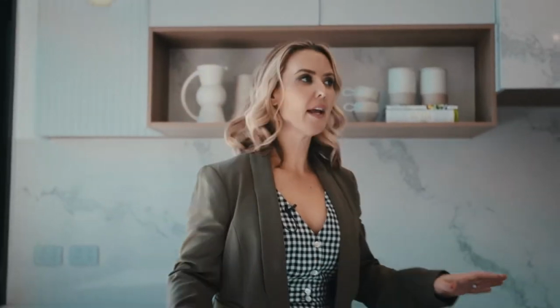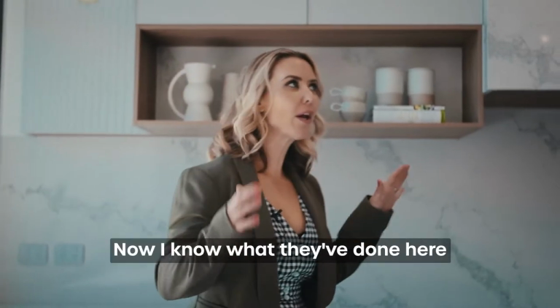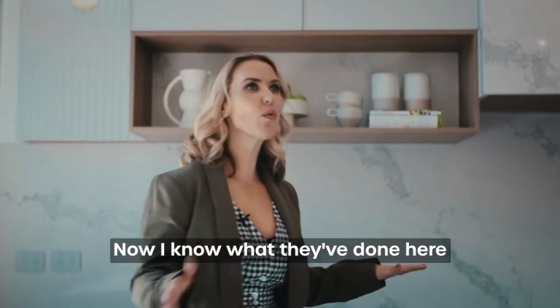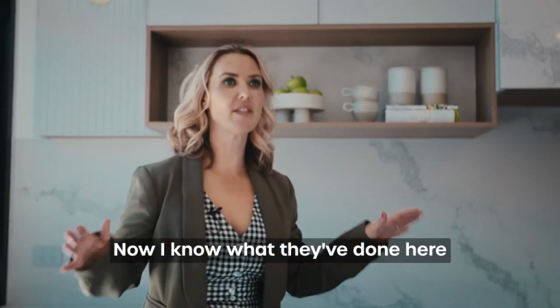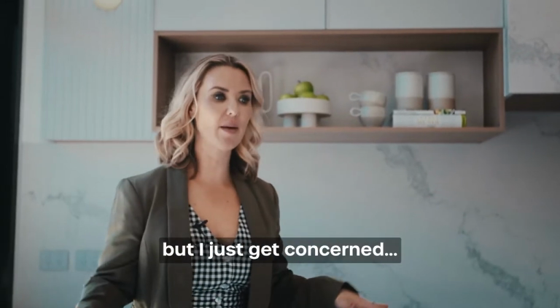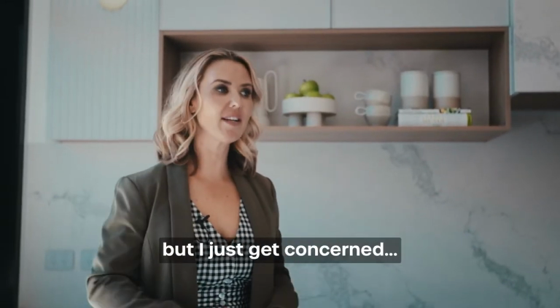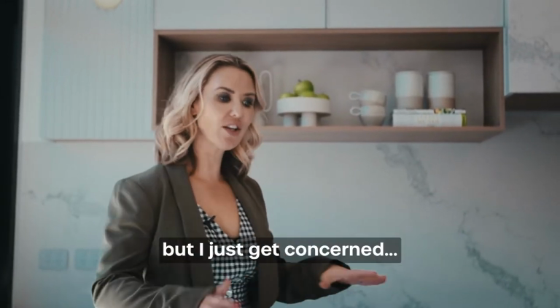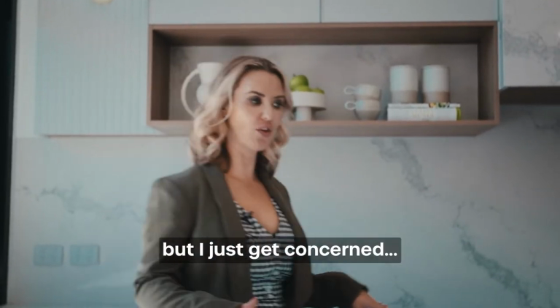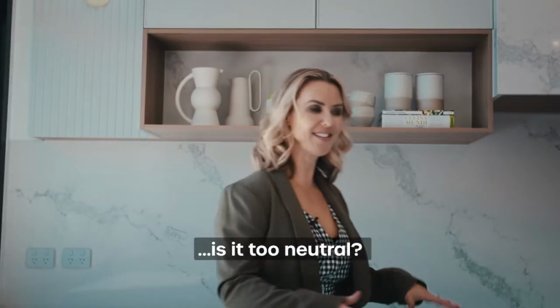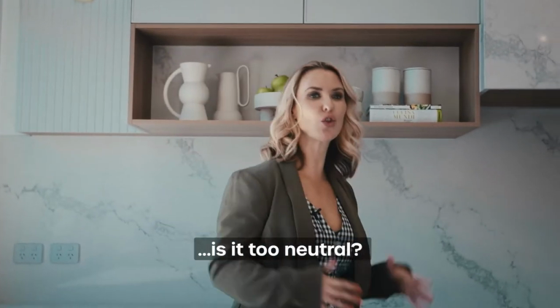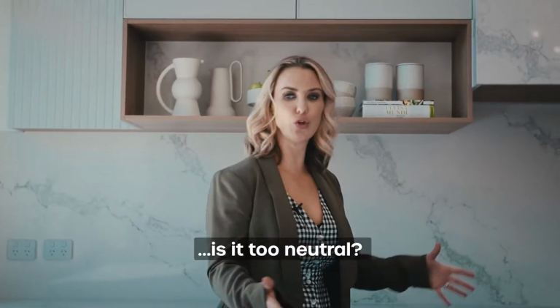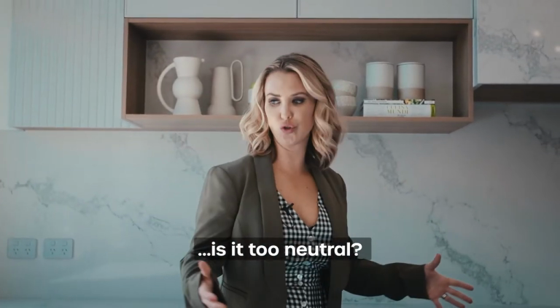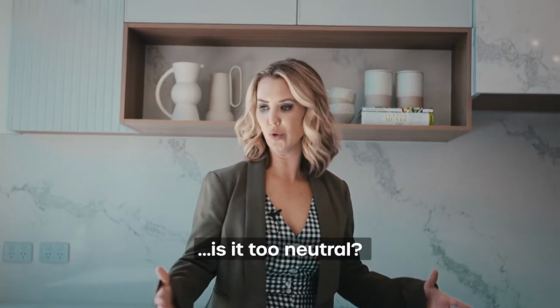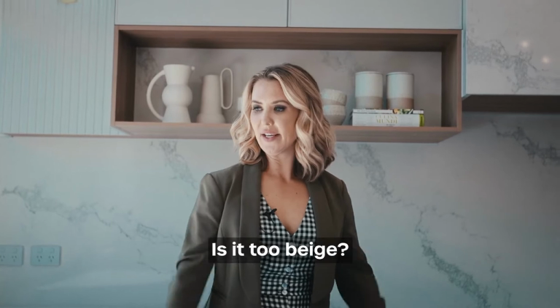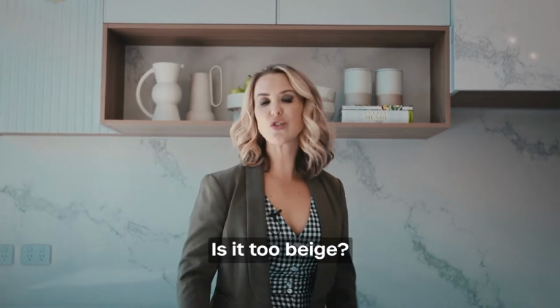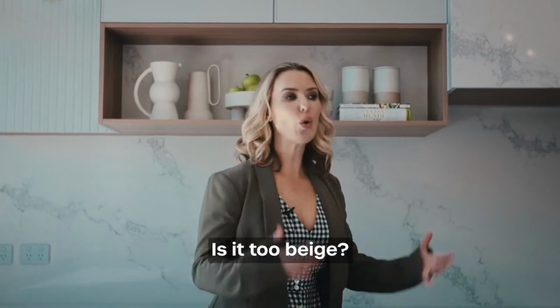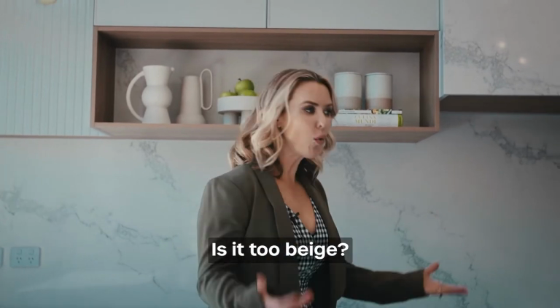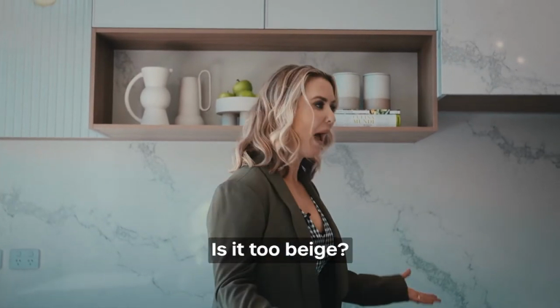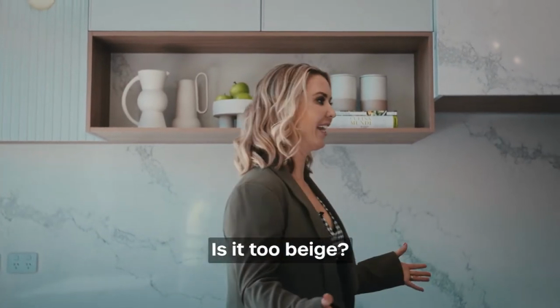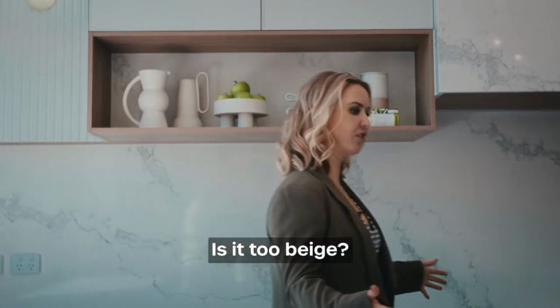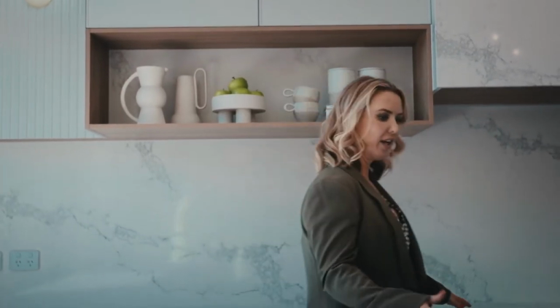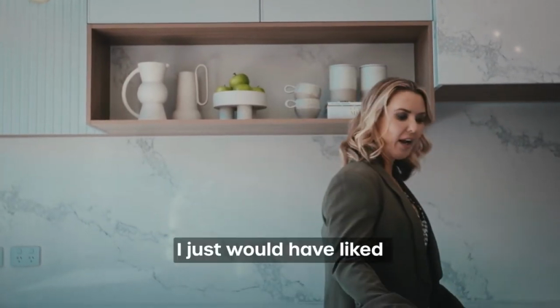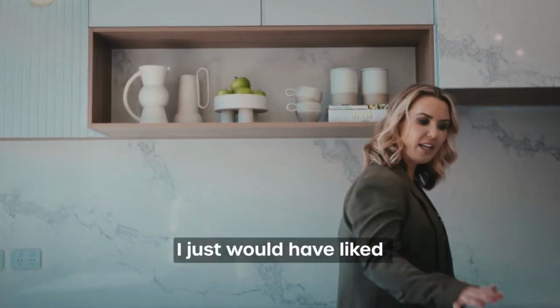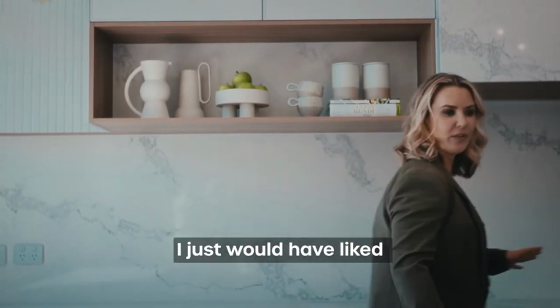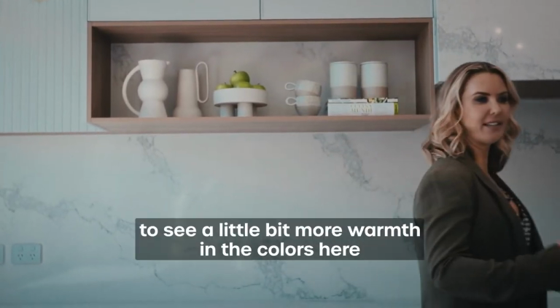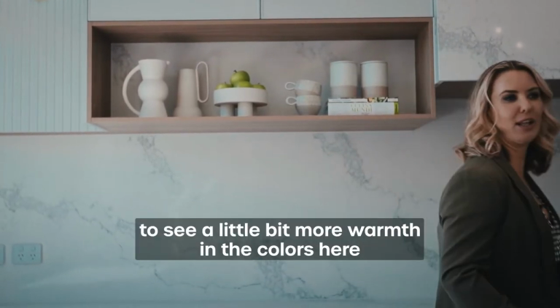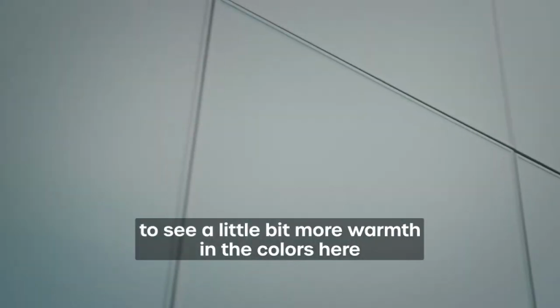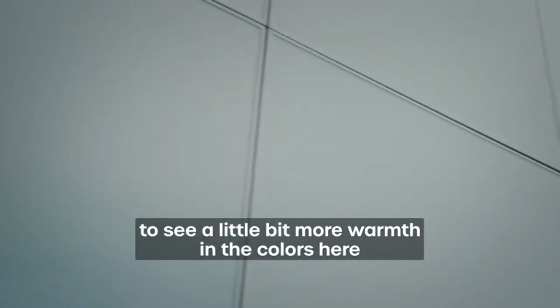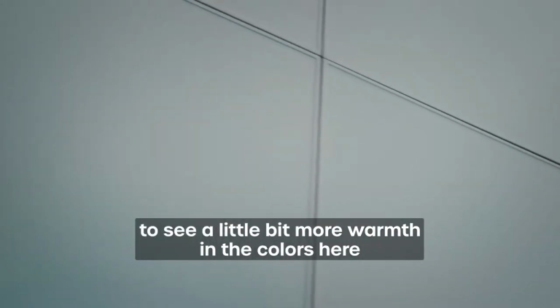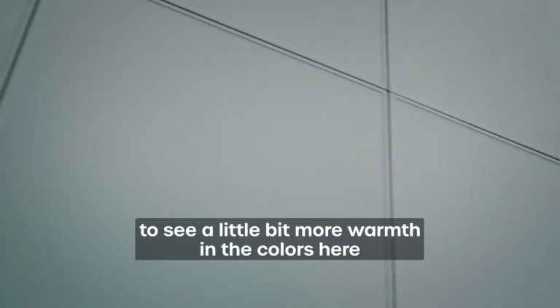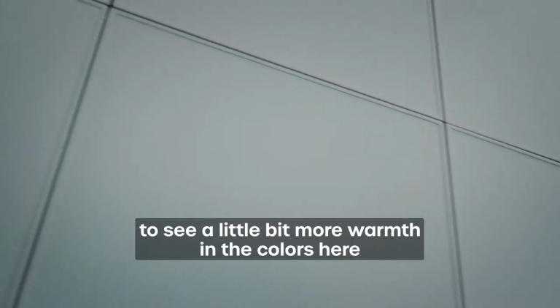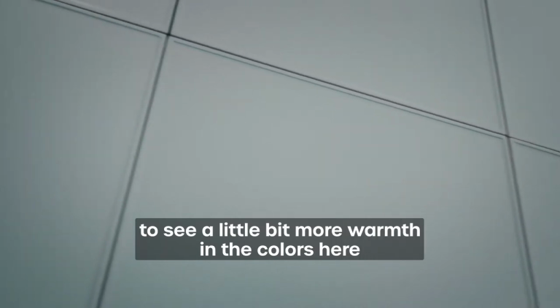Now I know what they've done here, but I just get concerned — is it too neutral? Is it too beige? I just would have liked to see a little bit more warmth in the colours here.